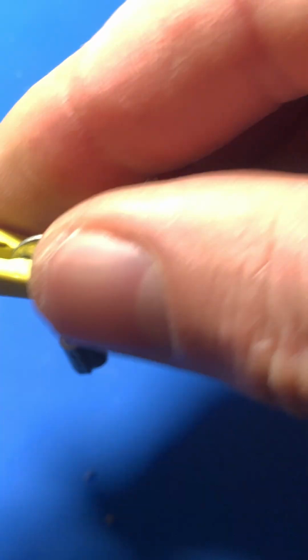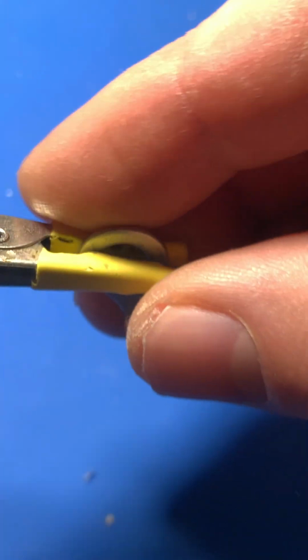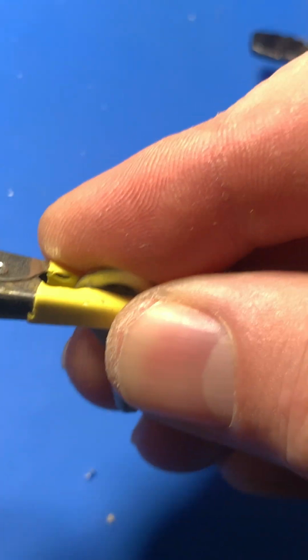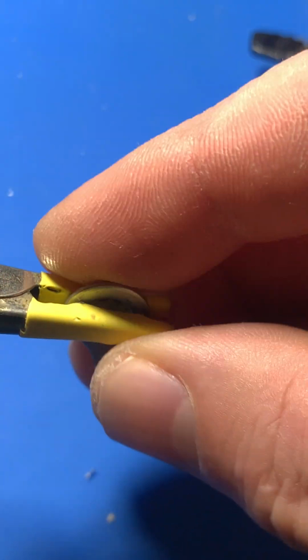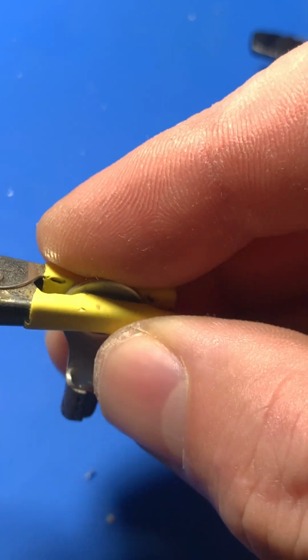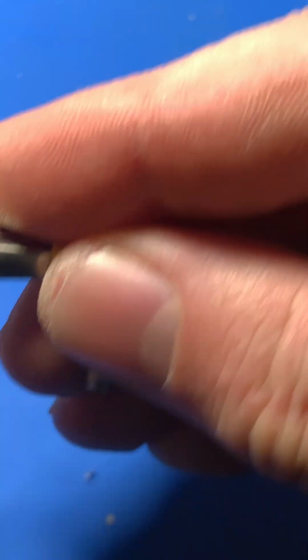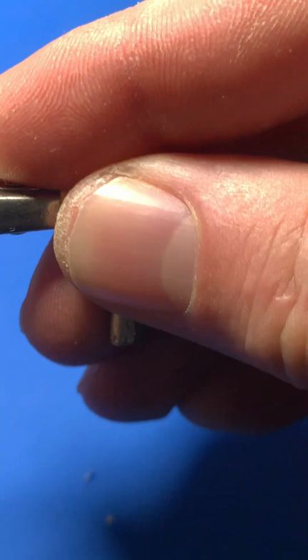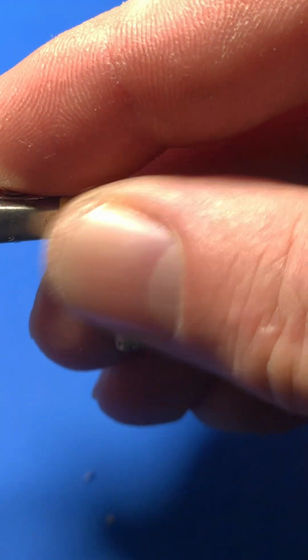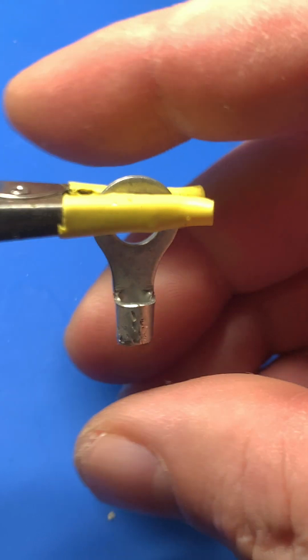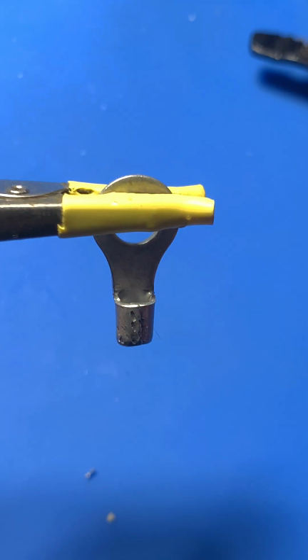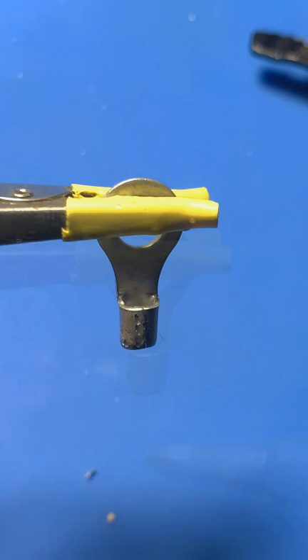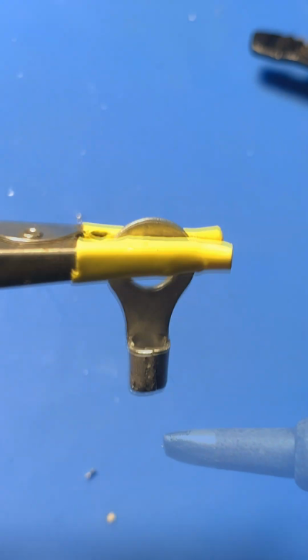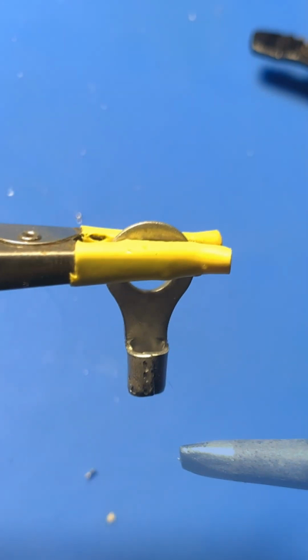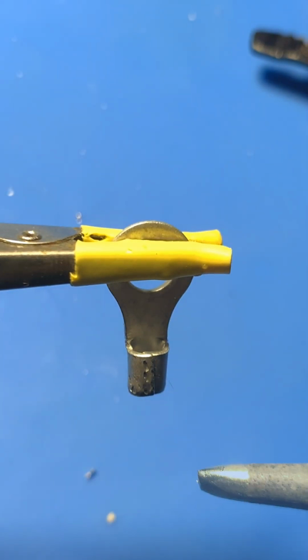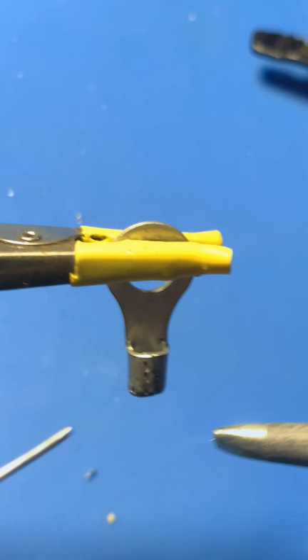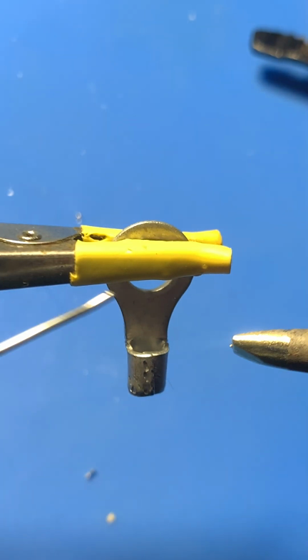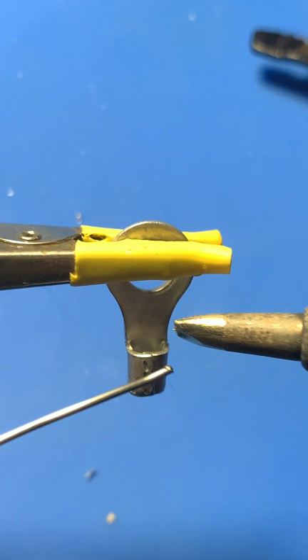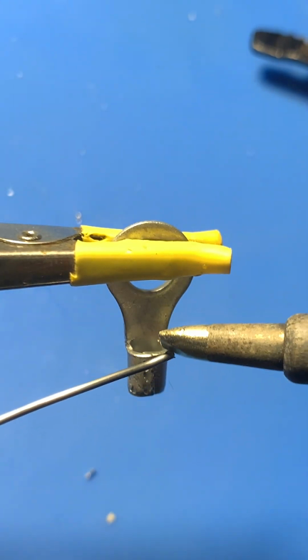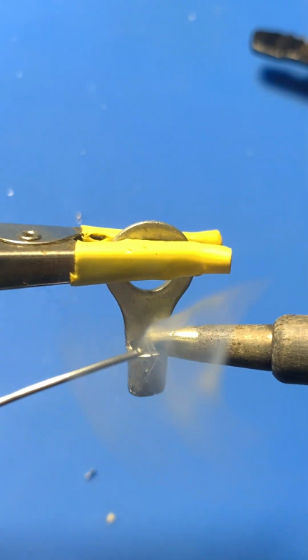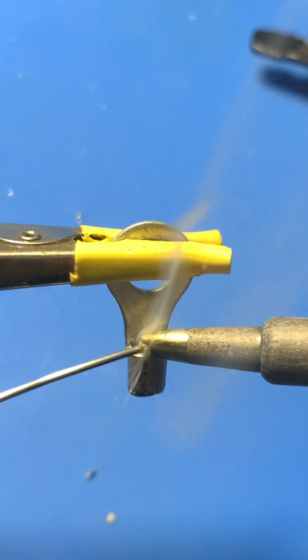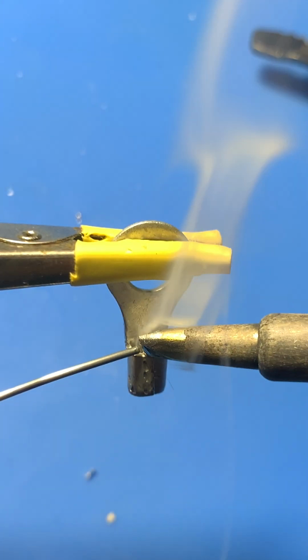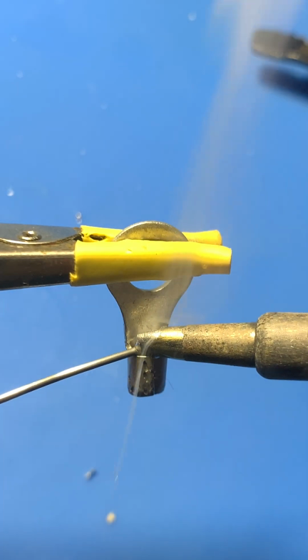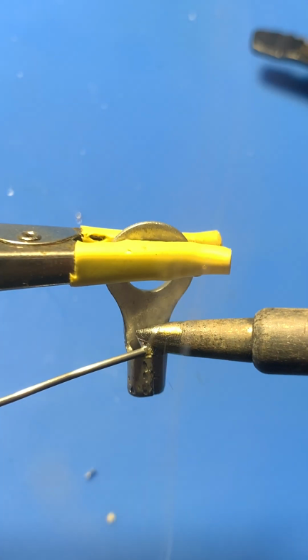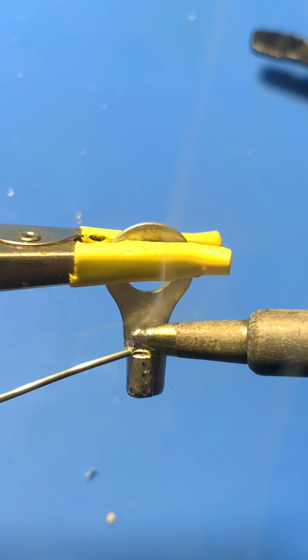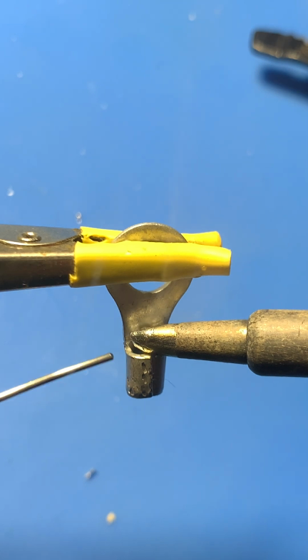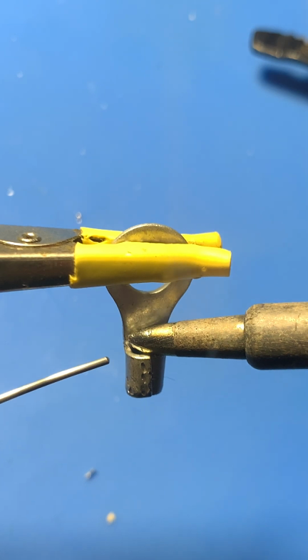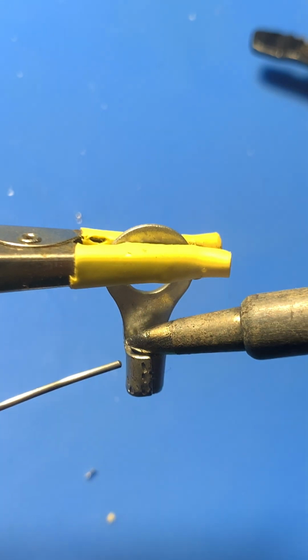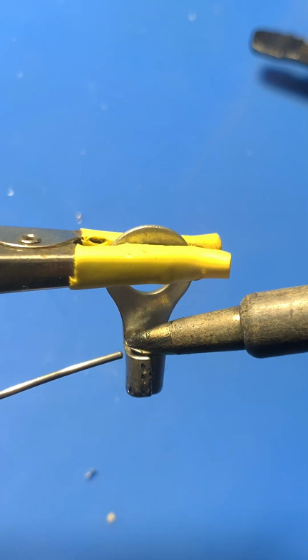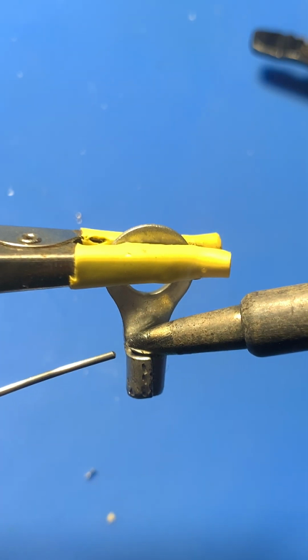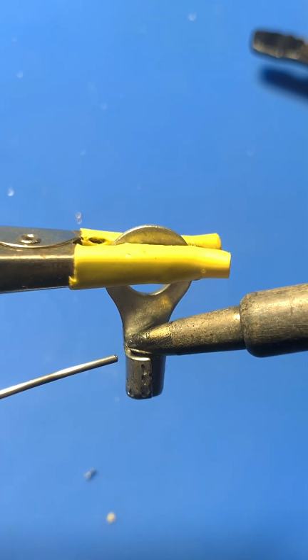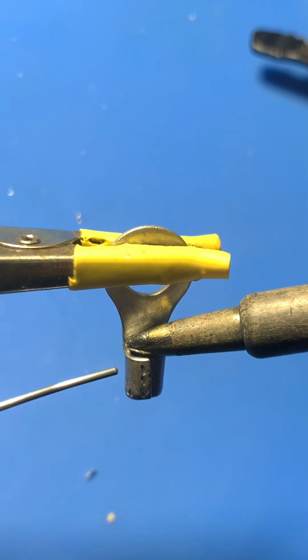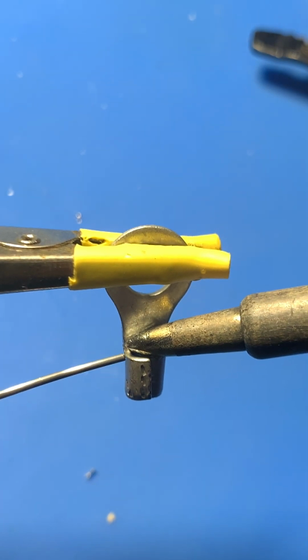Now, heat your soldering iron to 350 degrees. Apply a small amount of flux core solder to the contact area to tin it. This creates a clean conductive surface for soldering and precise tinning of the contact.